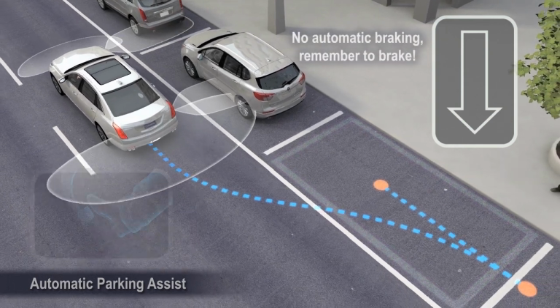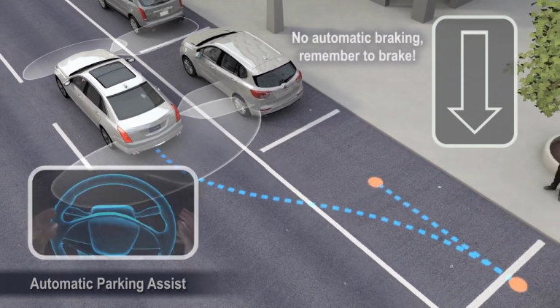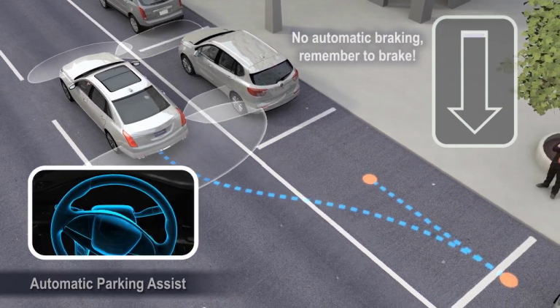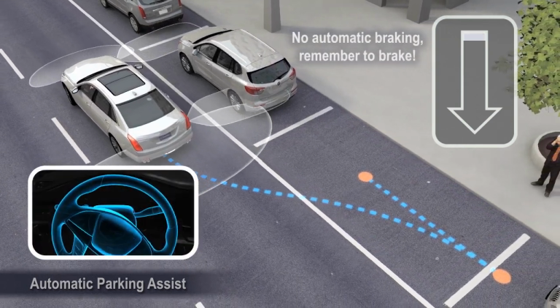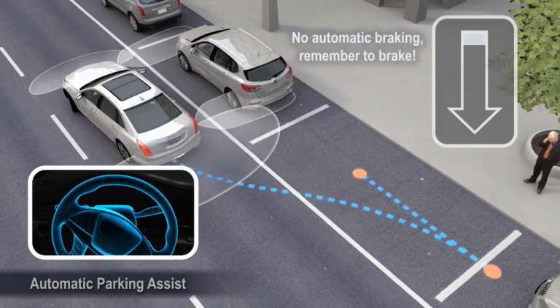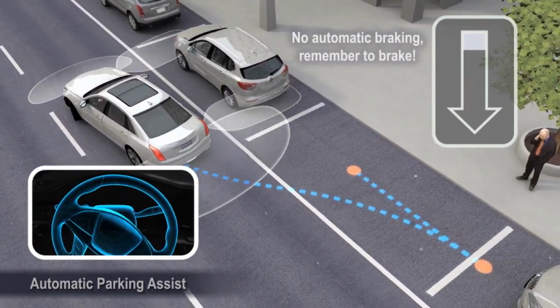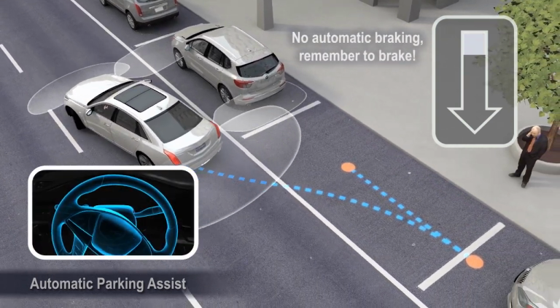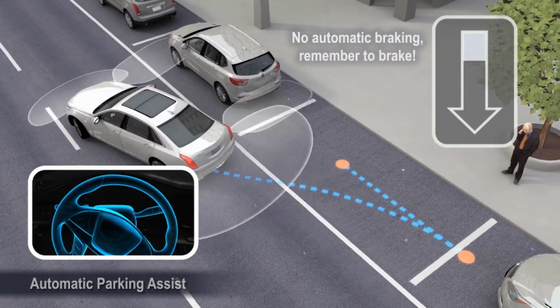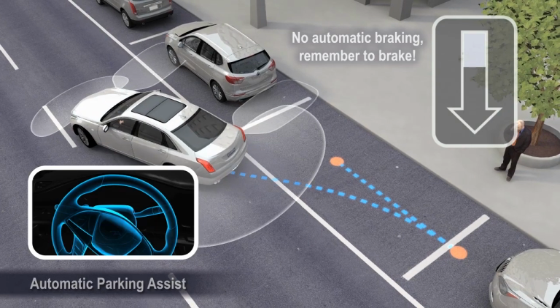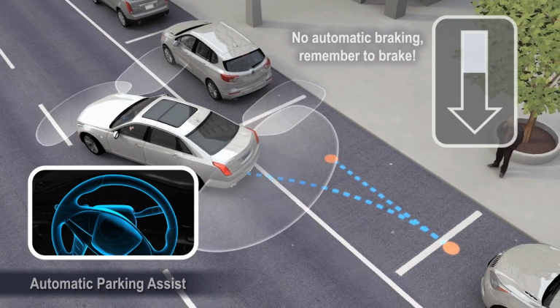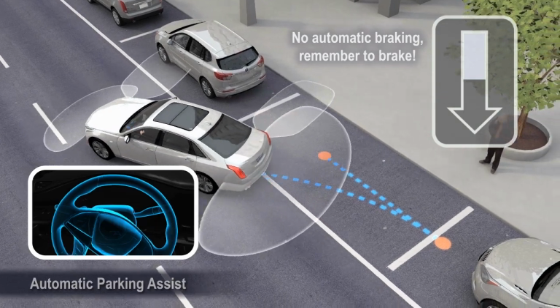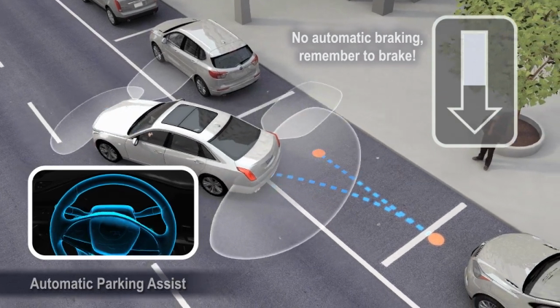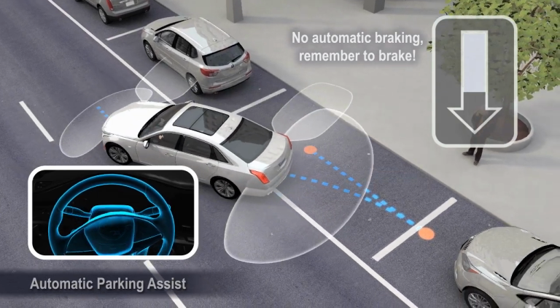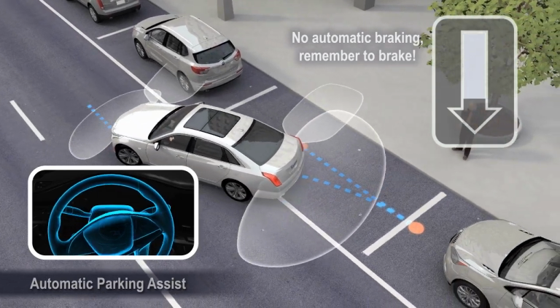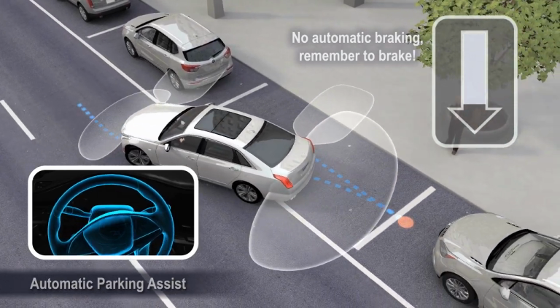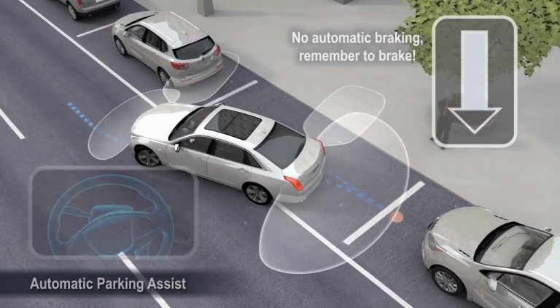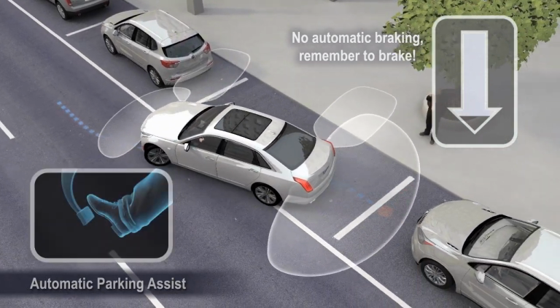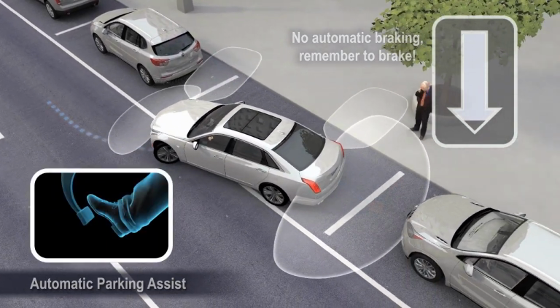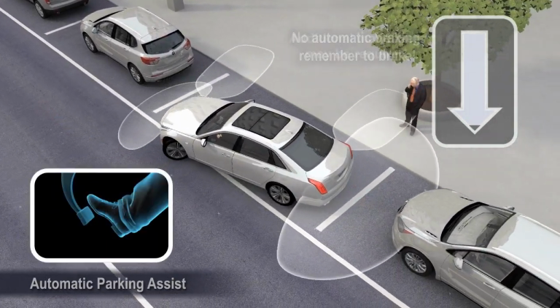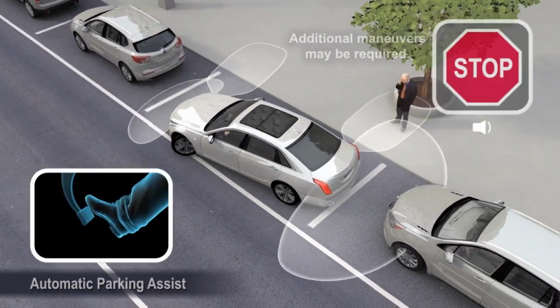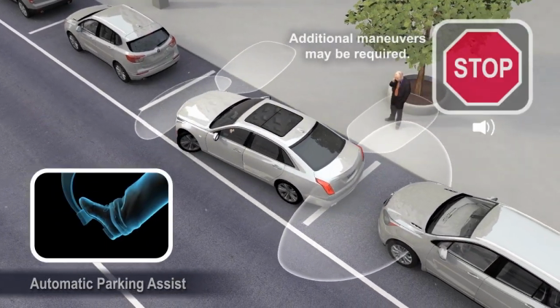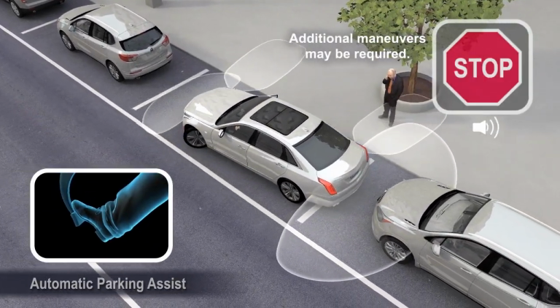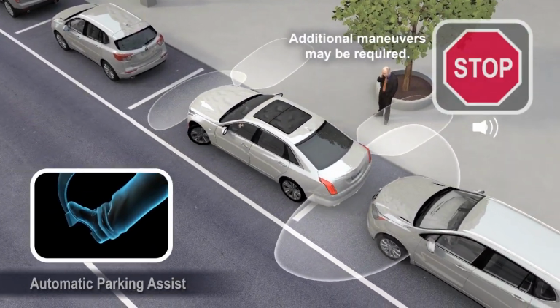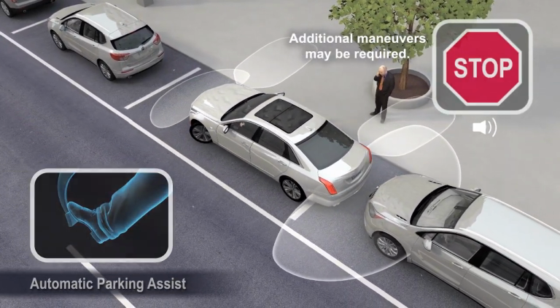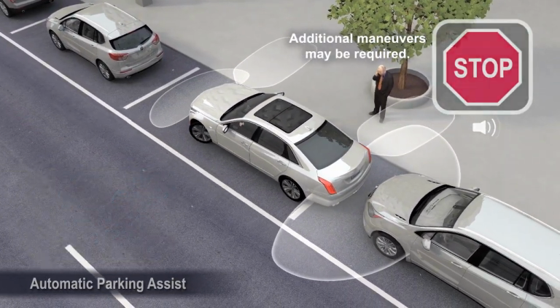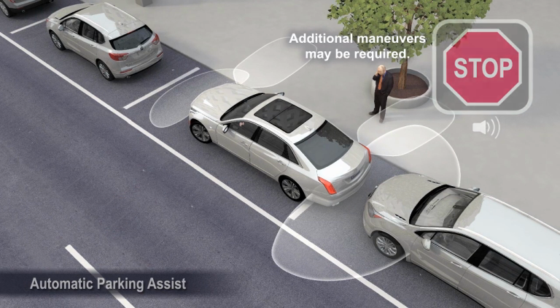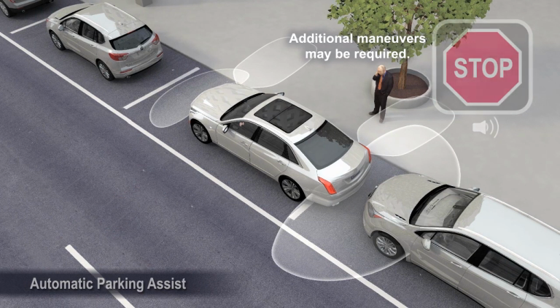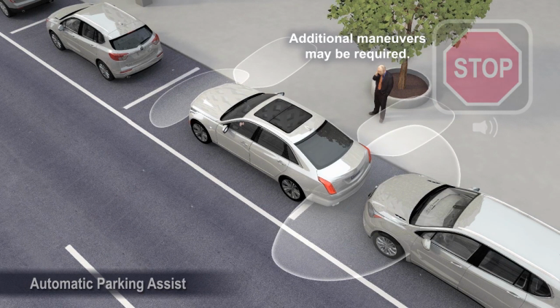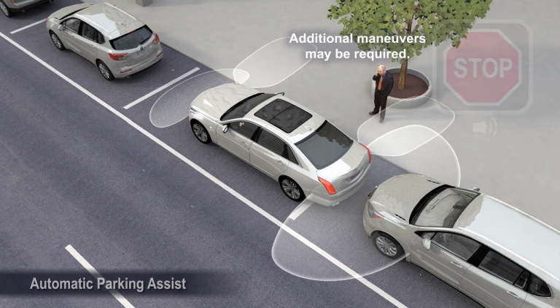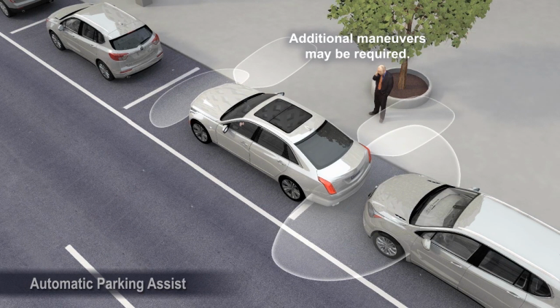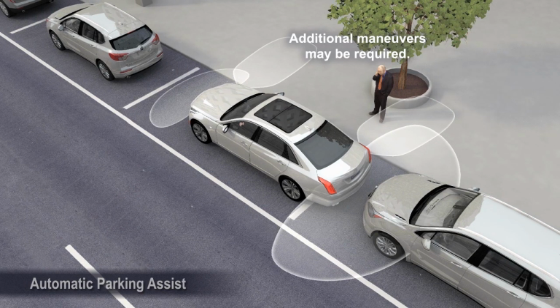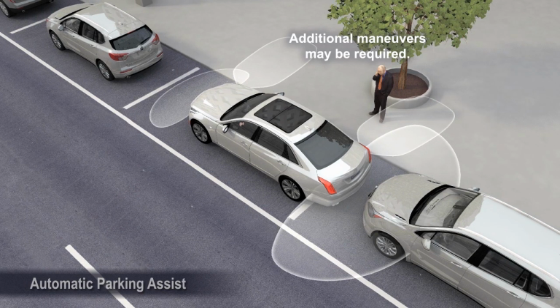A progress arrow displays the status of the parking maneuver. Be prepared to accelerate and brake as needed to avoid vehicles, pedestrians, or other objects.